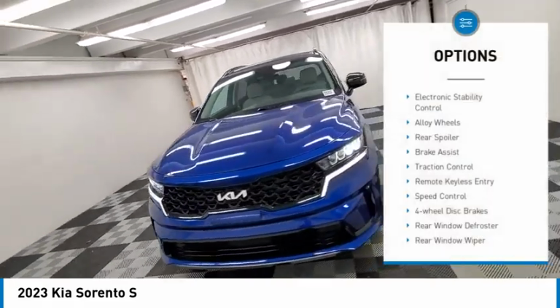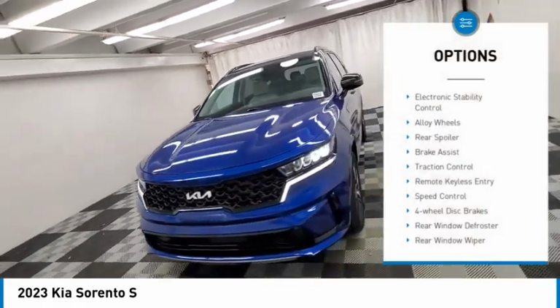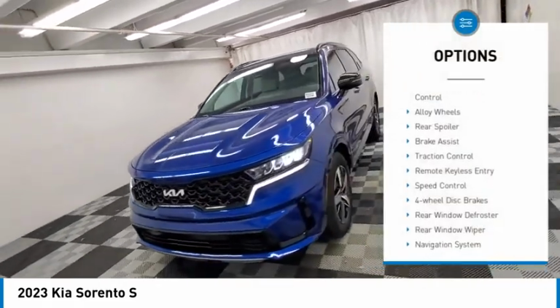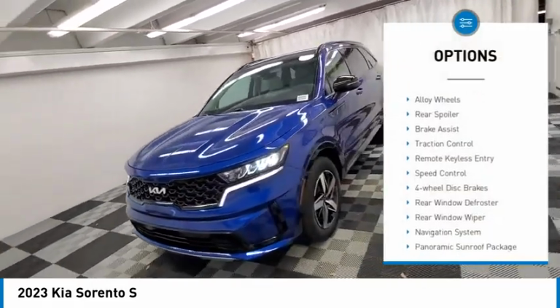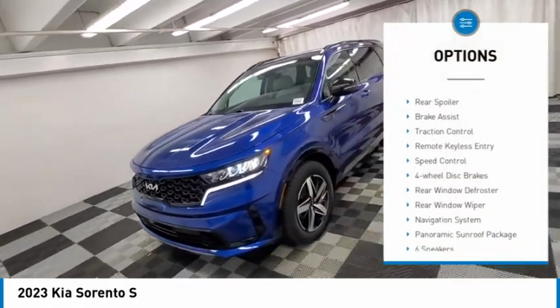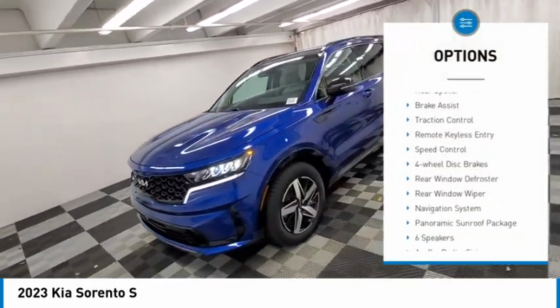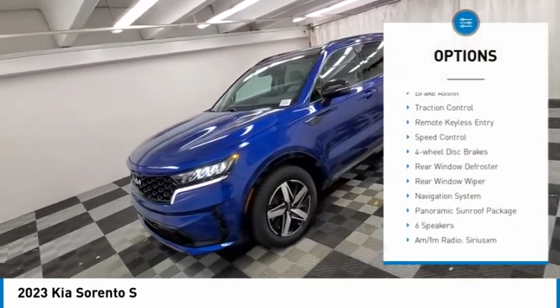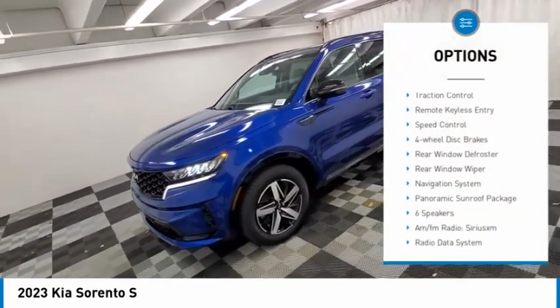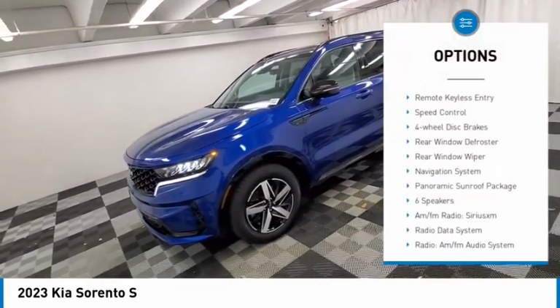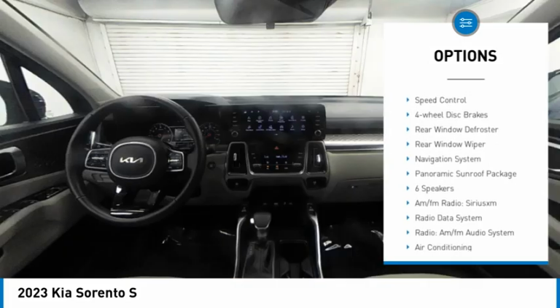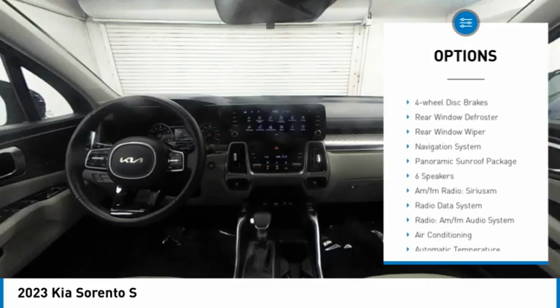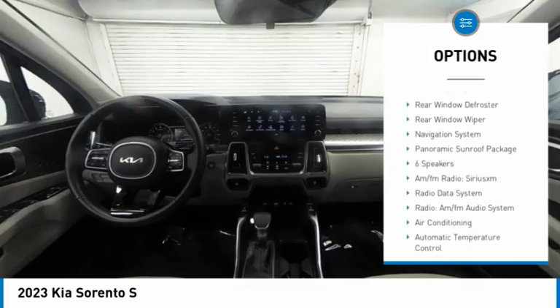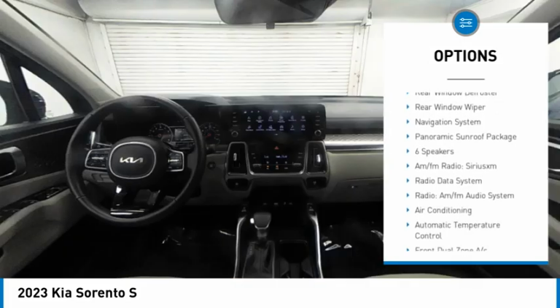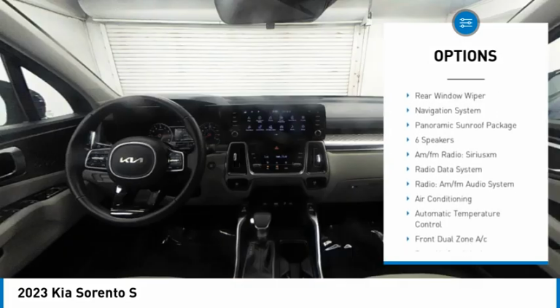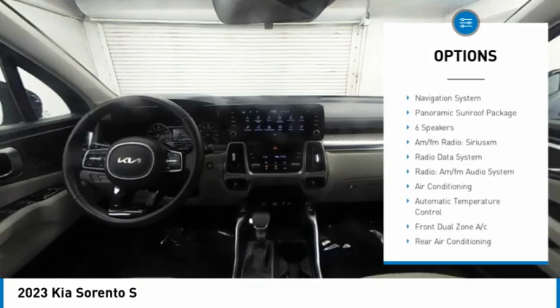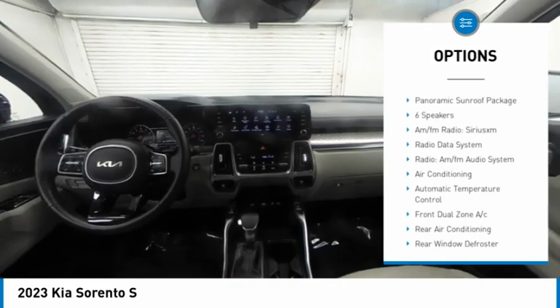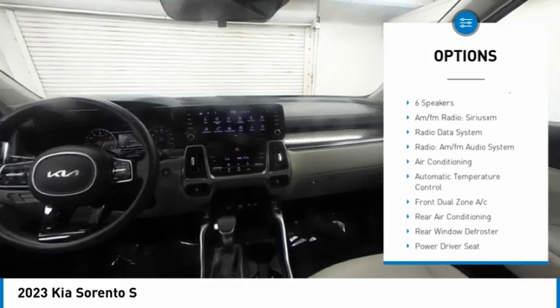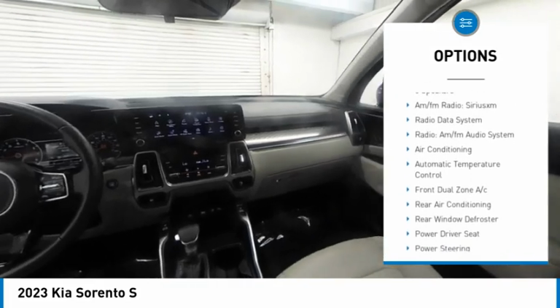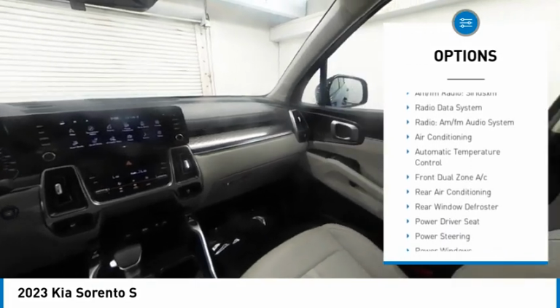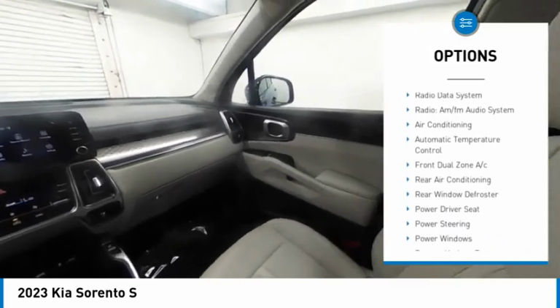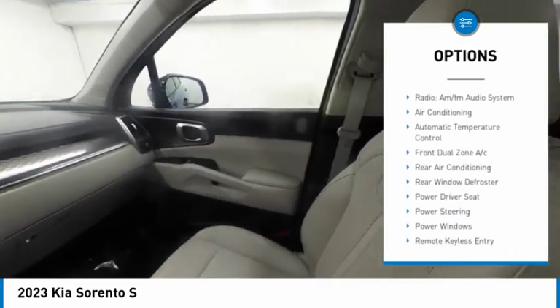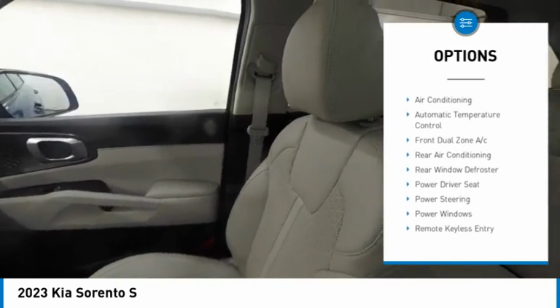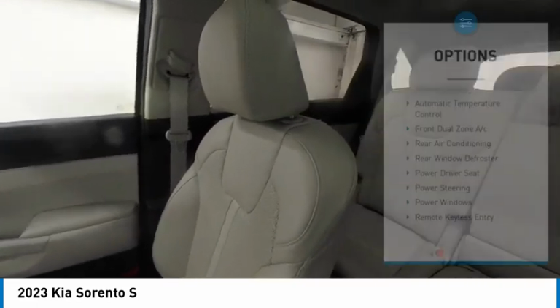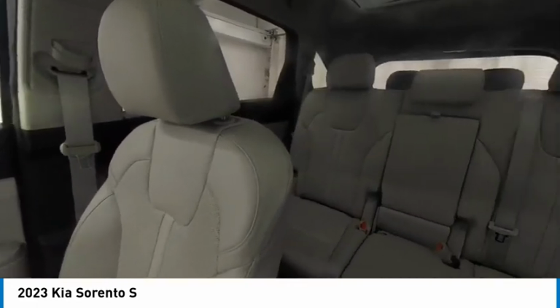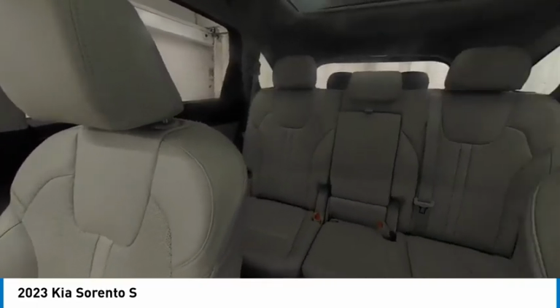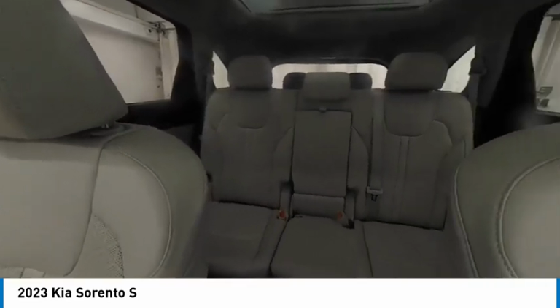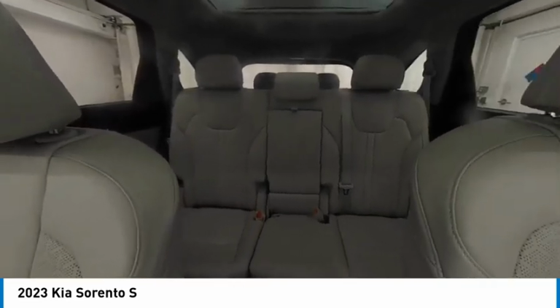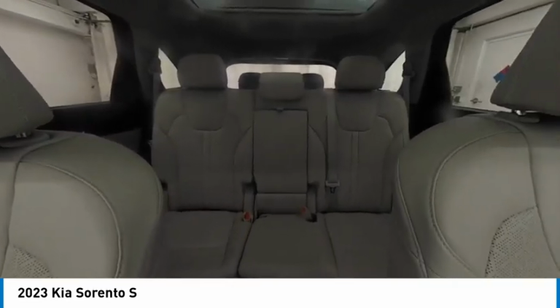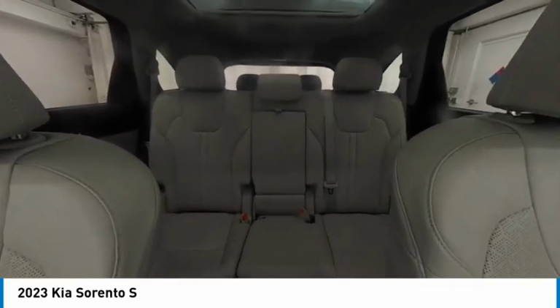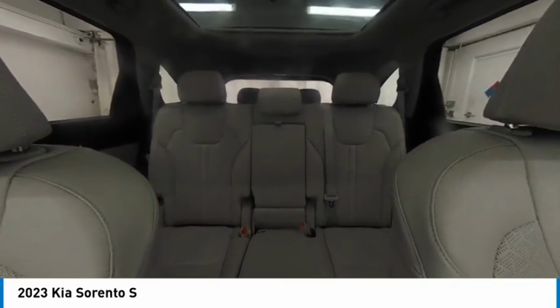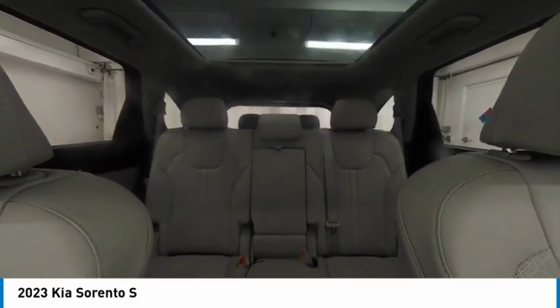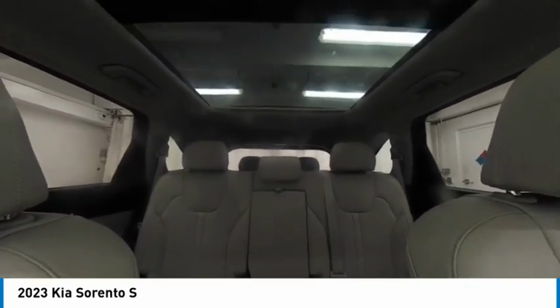Electronic stability control, alloy wheels, rear spoiler, brake assist, traction control, remote keyless entry, speed control, four-wheel disc brakes, rear window defroster, rear window wiper.